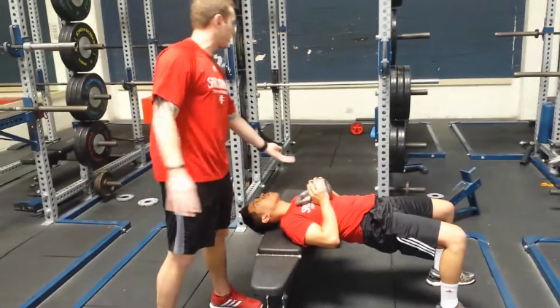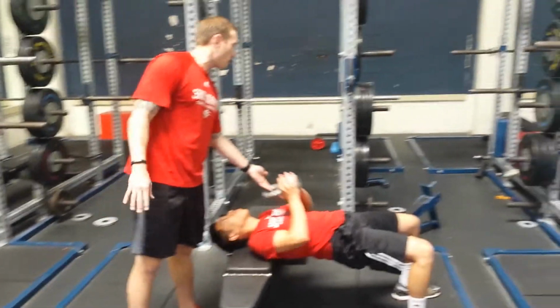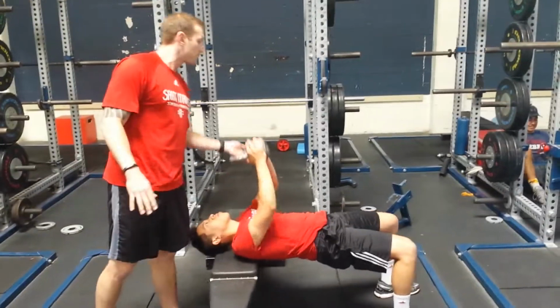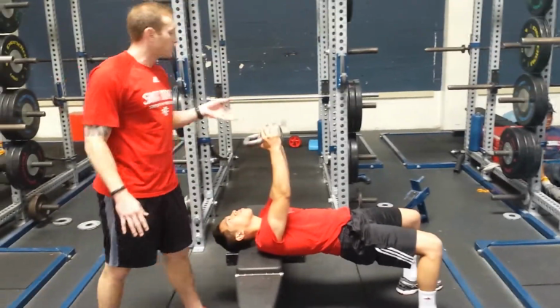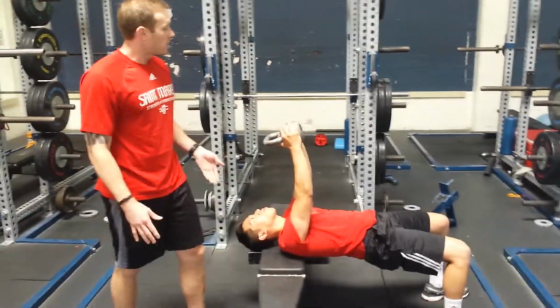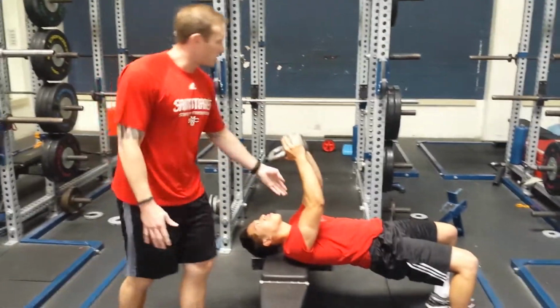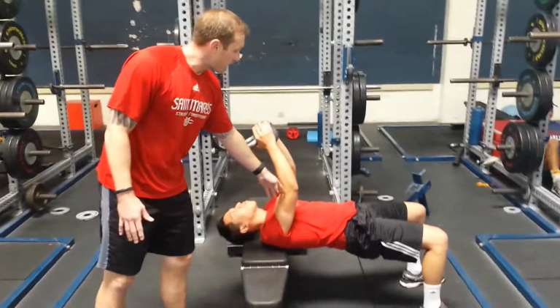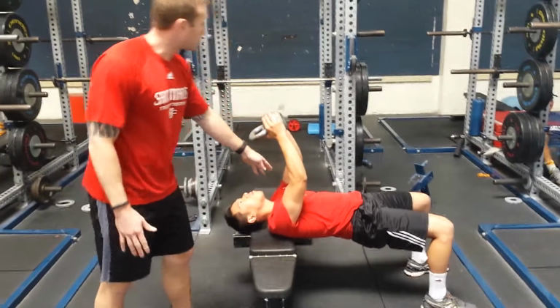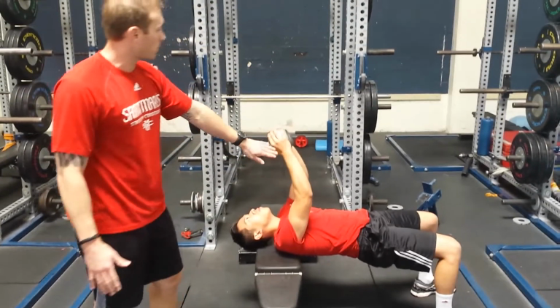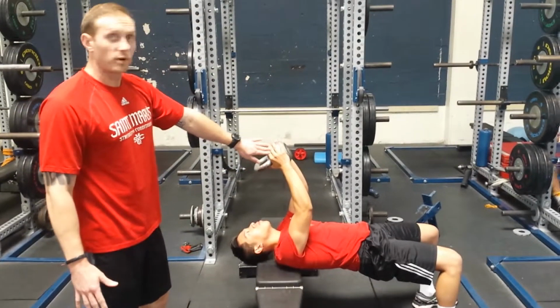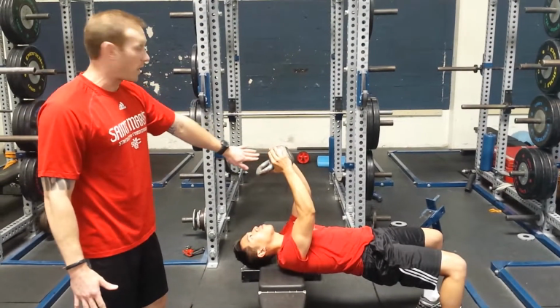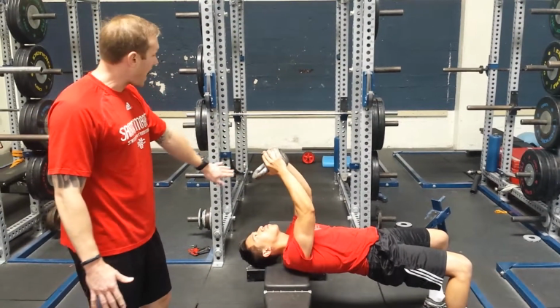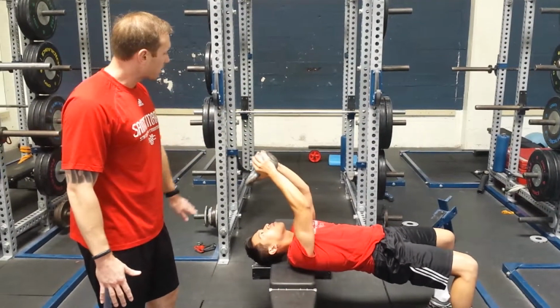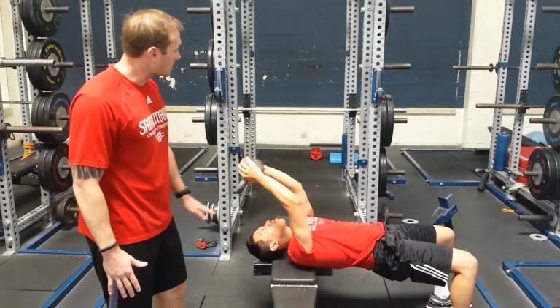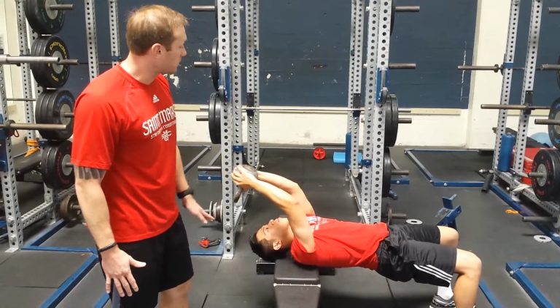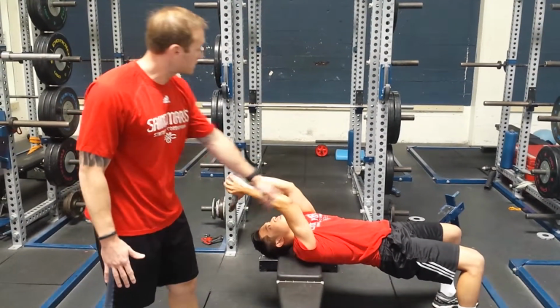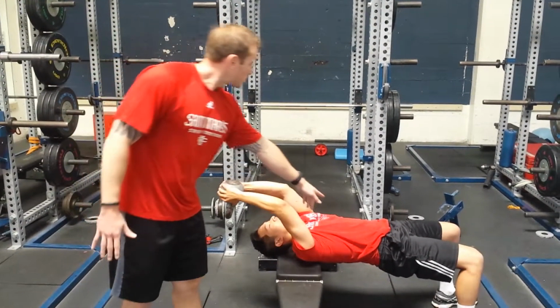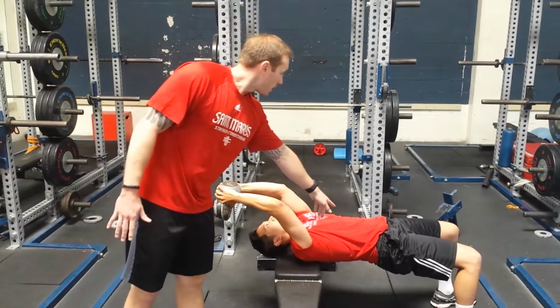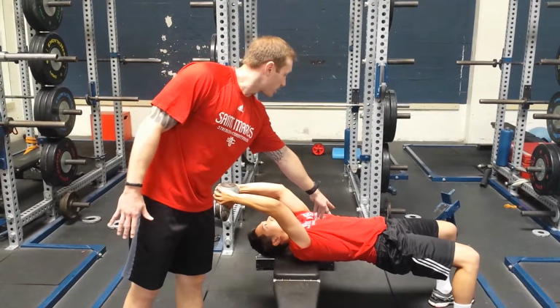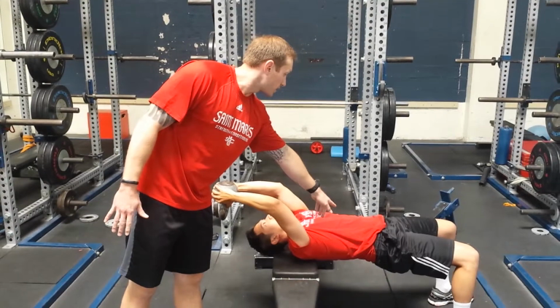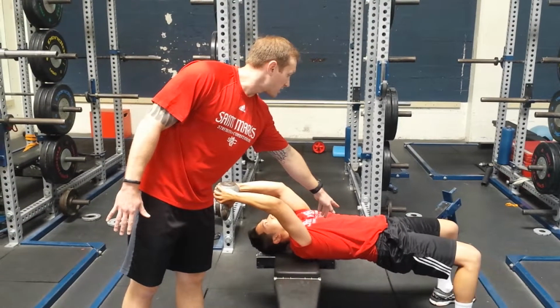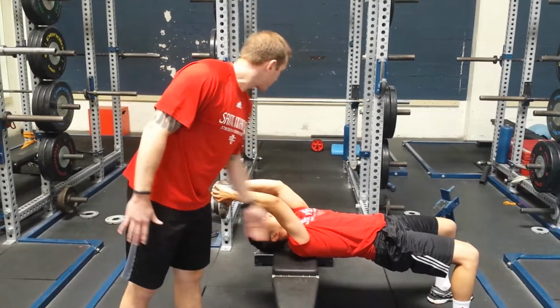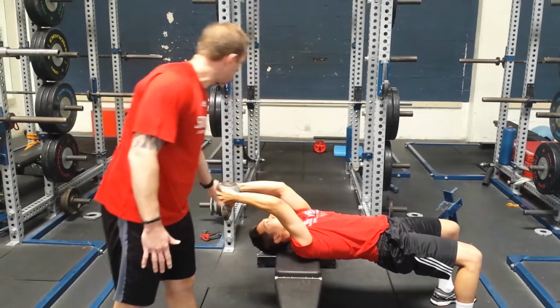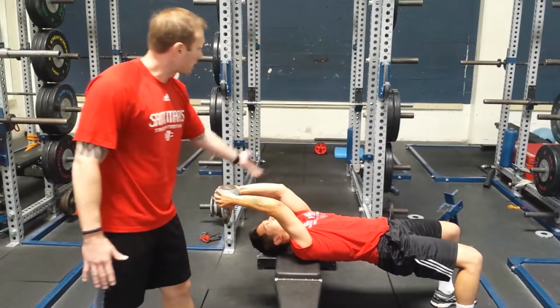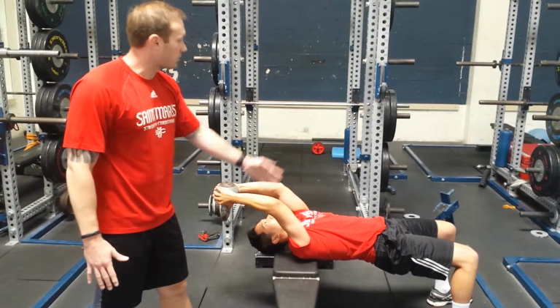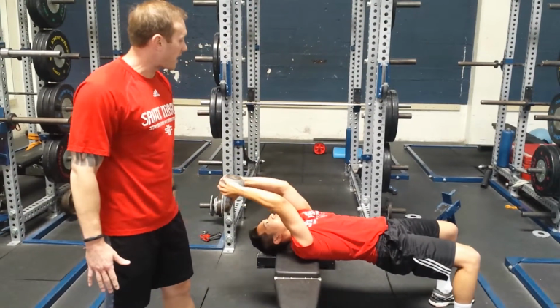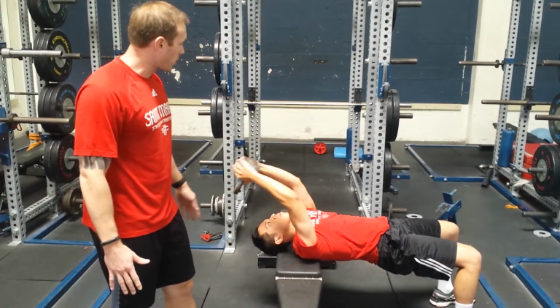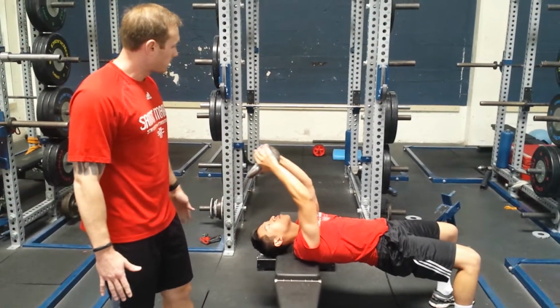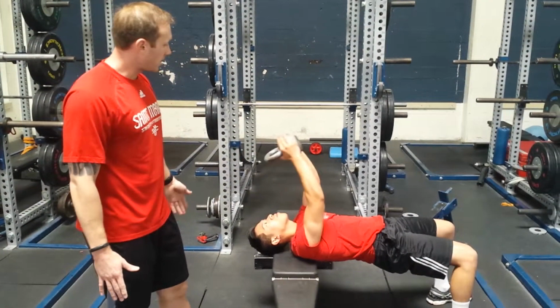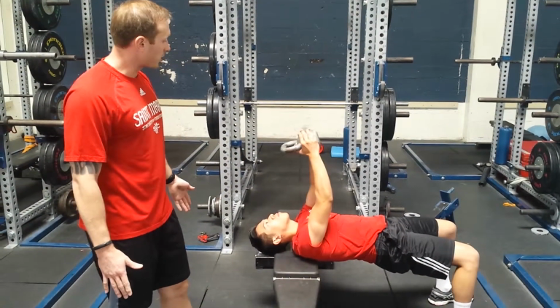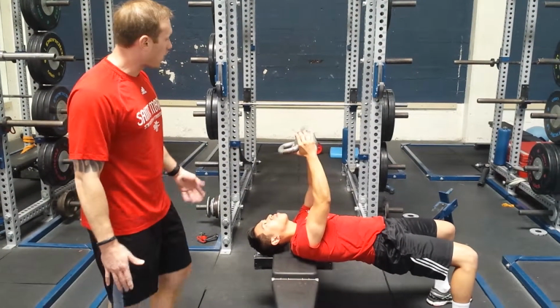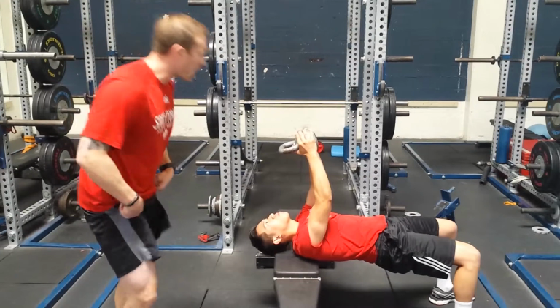We're going to bring this up with a slight bend in the elbow, then bring the weight back. As we do this, the anterior core stays engaged — we're not extending. We're going to bring it back forward, and let's bring it back one more time.